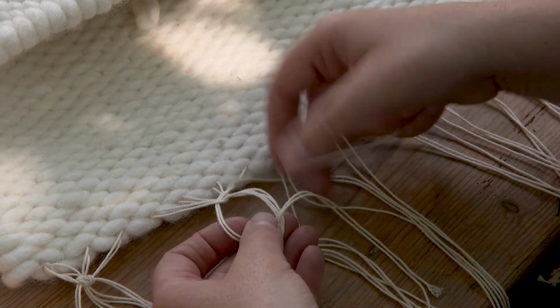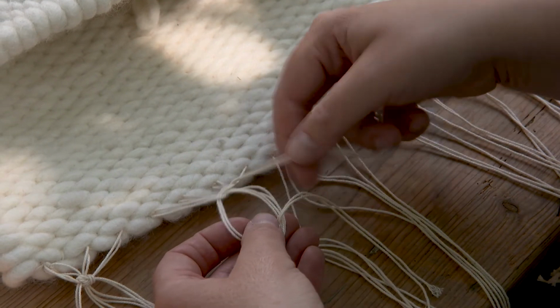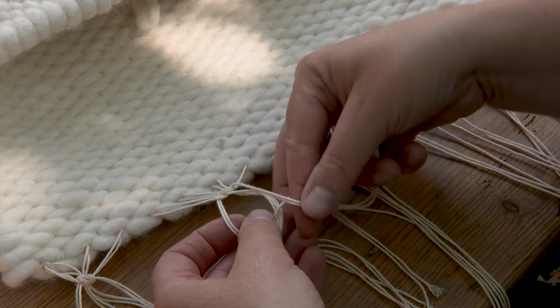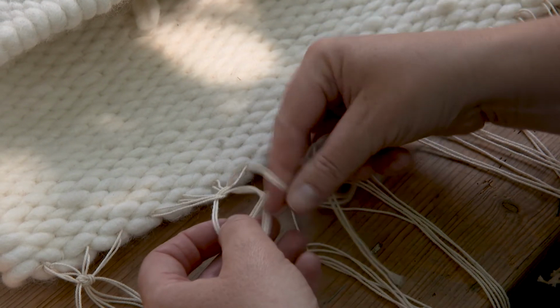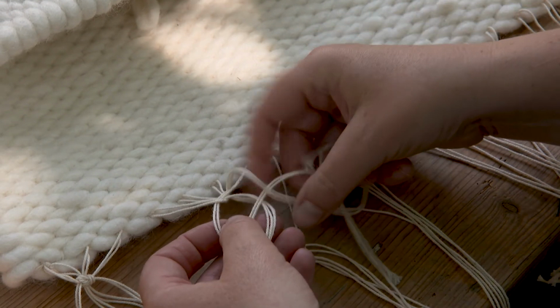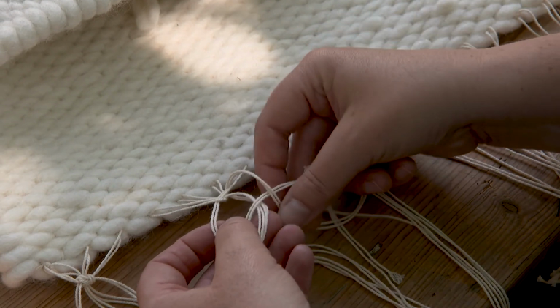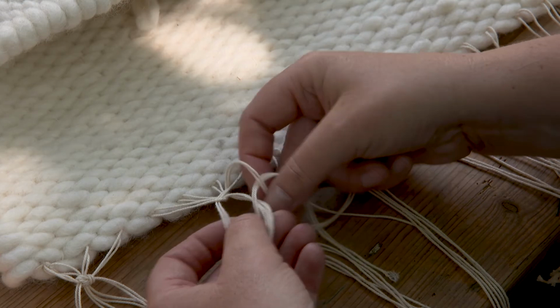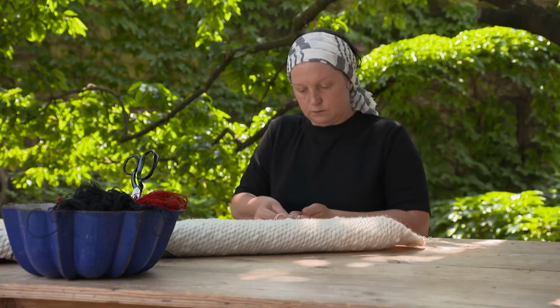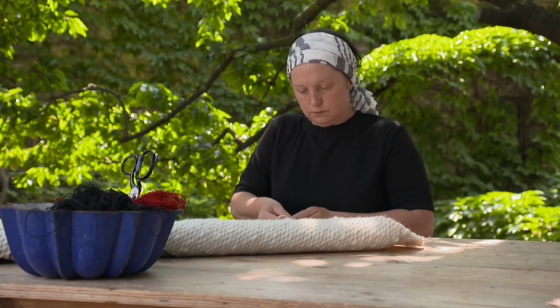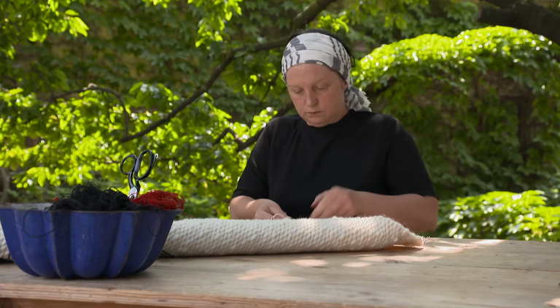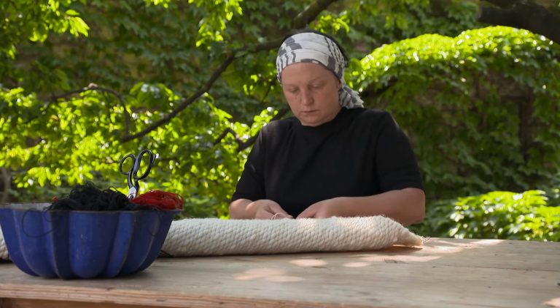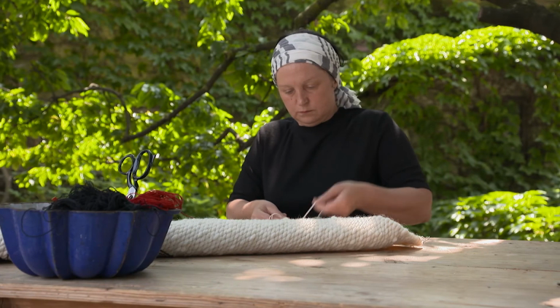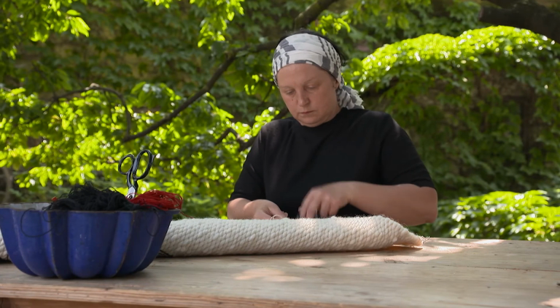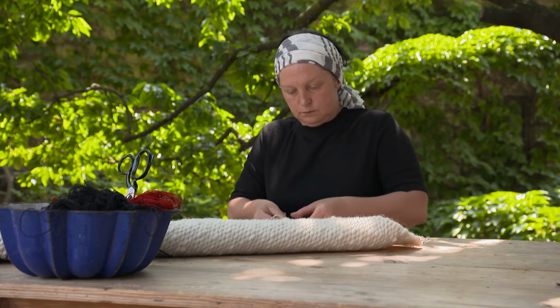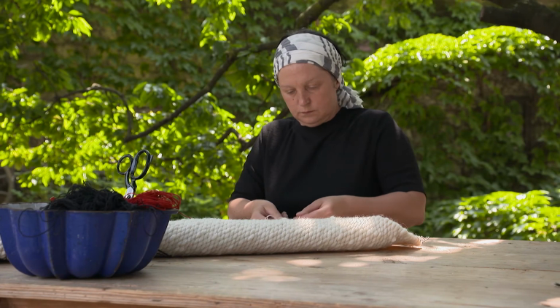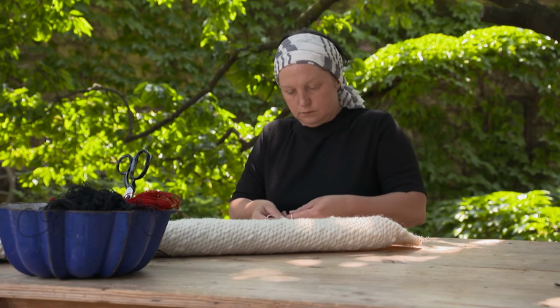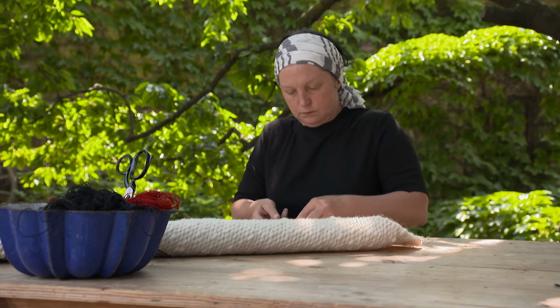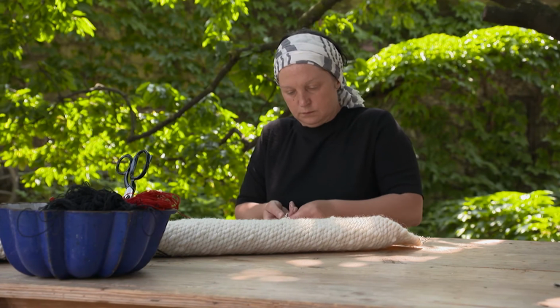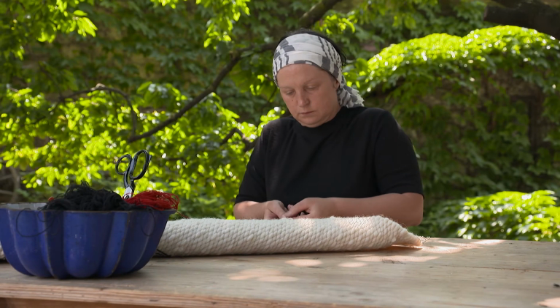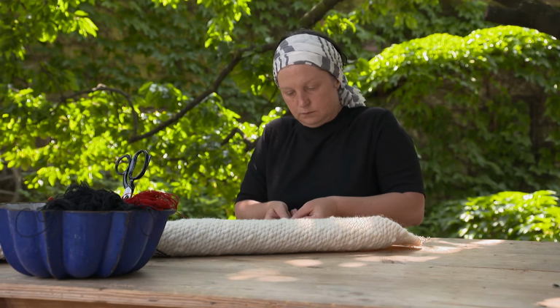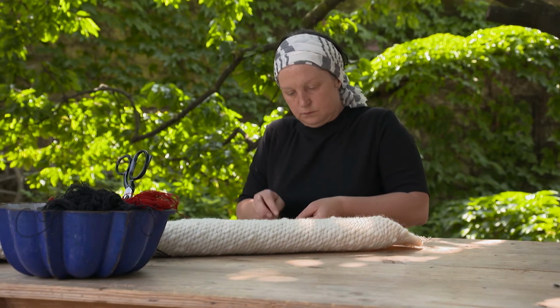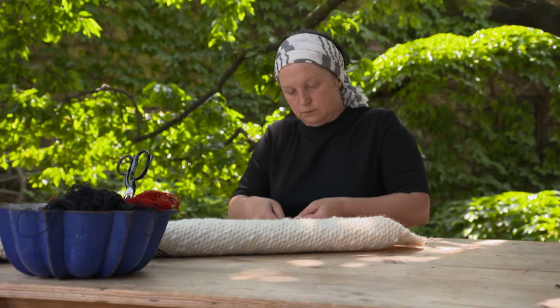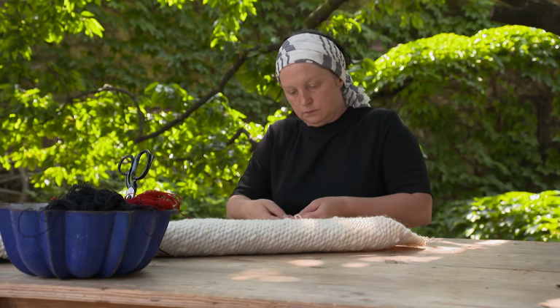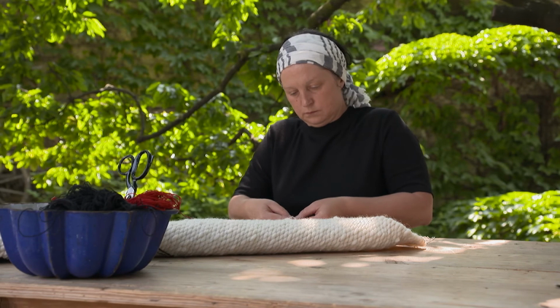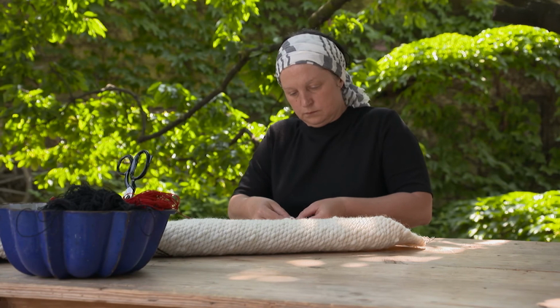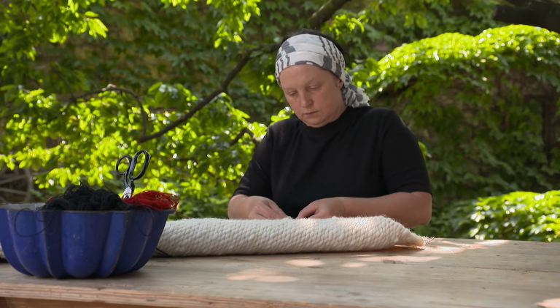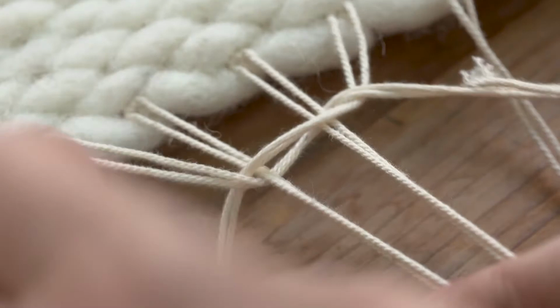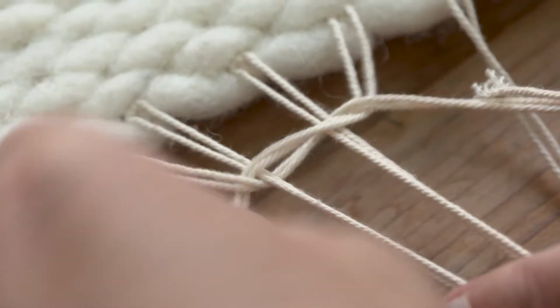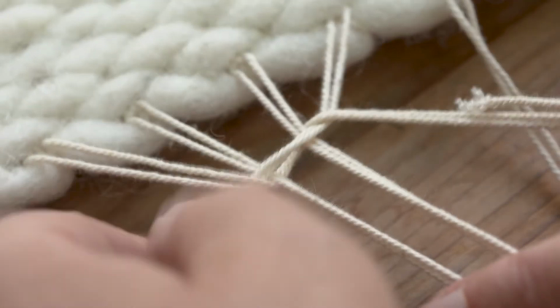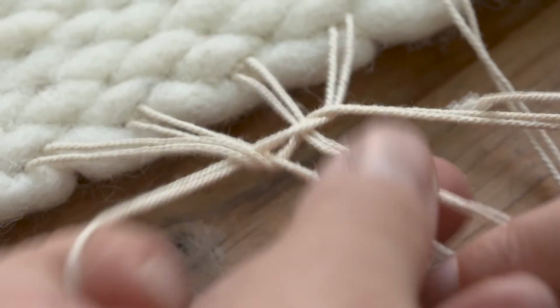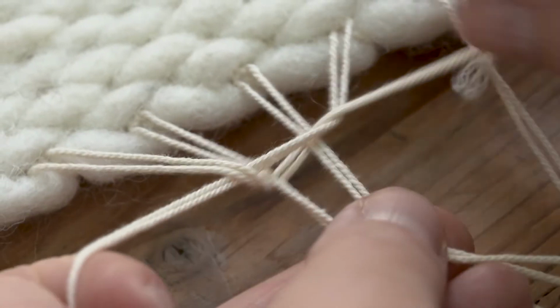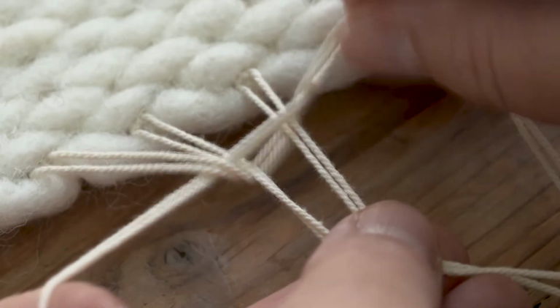With weaving, Barbara Schmidt is performing one of the oldest crafts of mankind. This technique was already being applied more than 30,000 years ago.